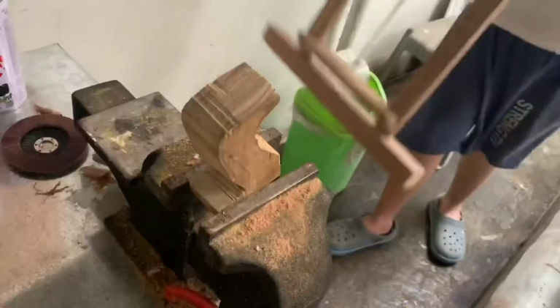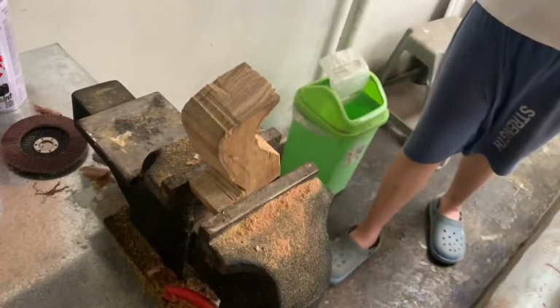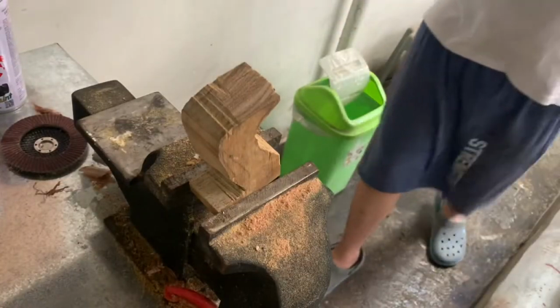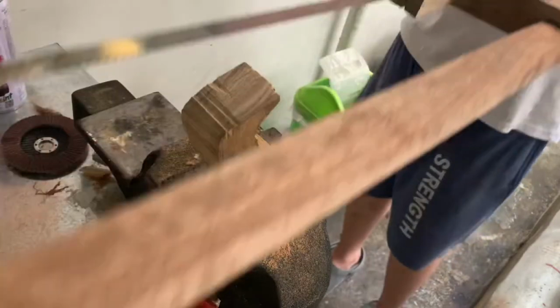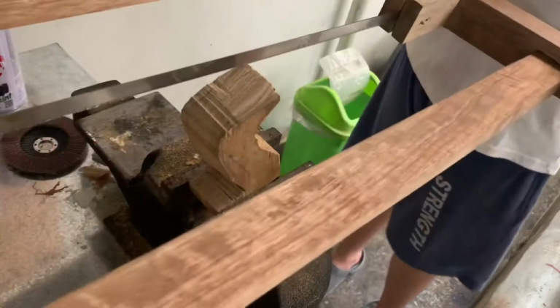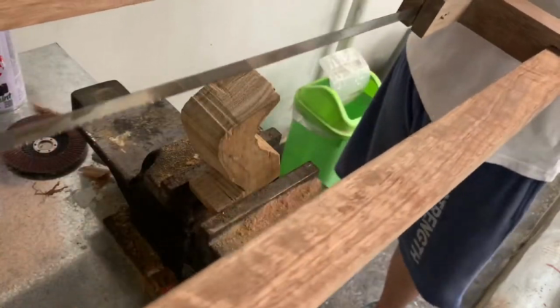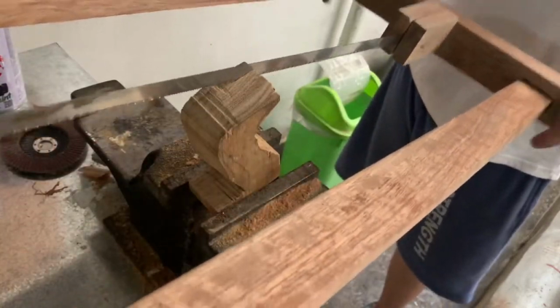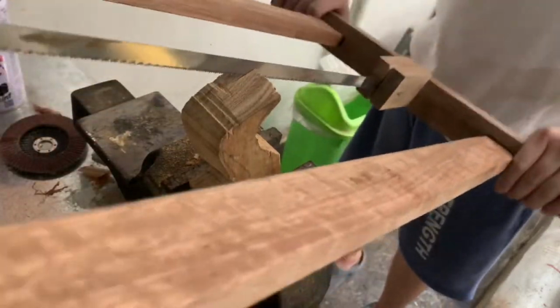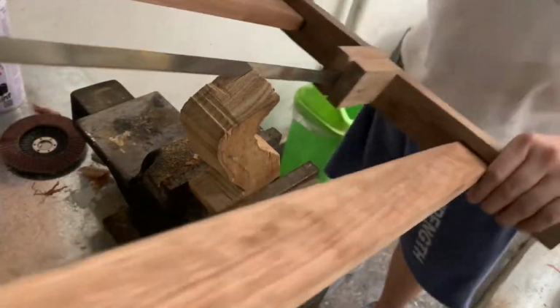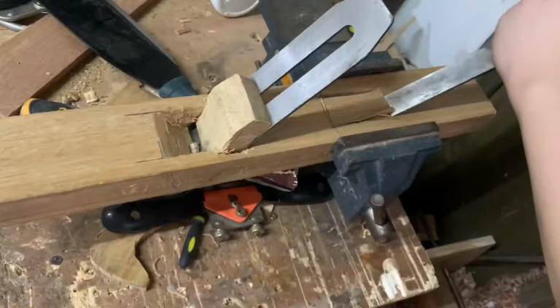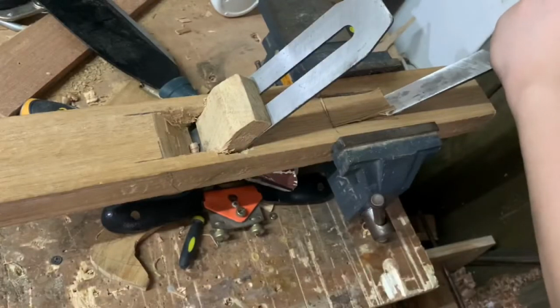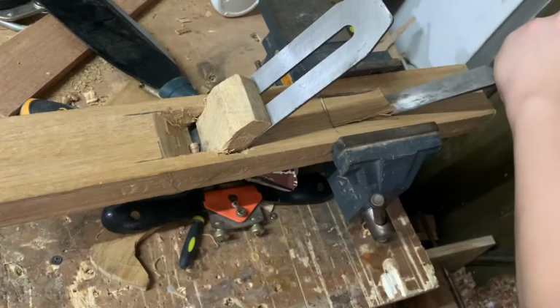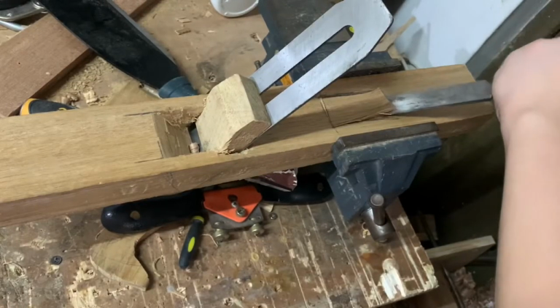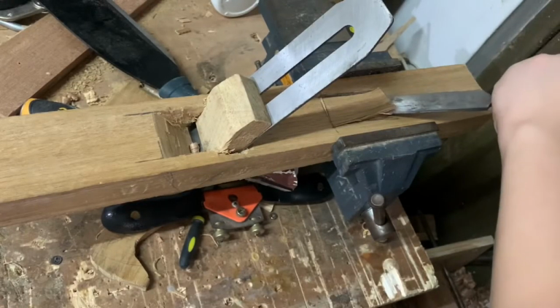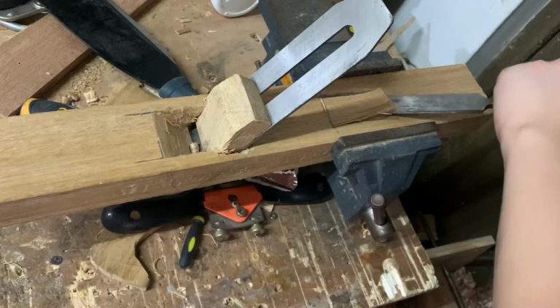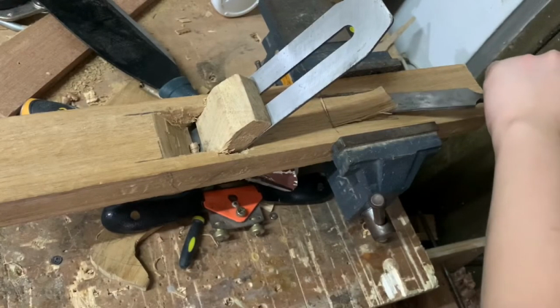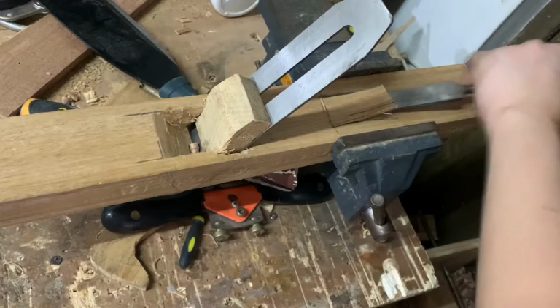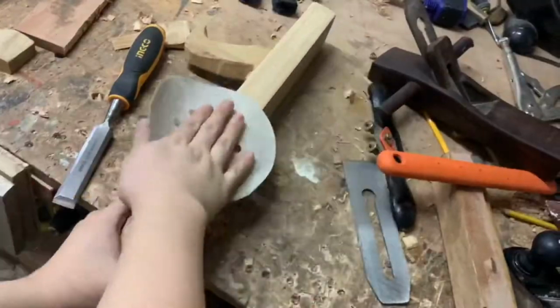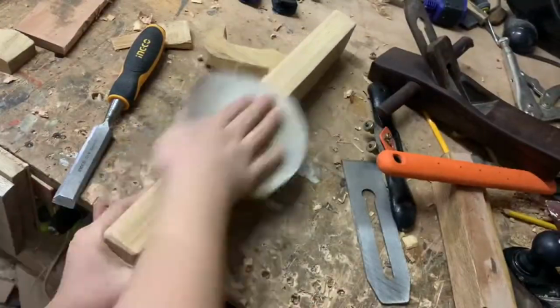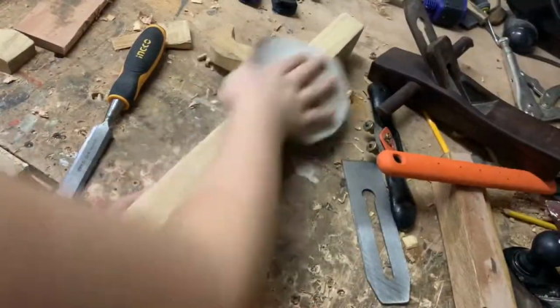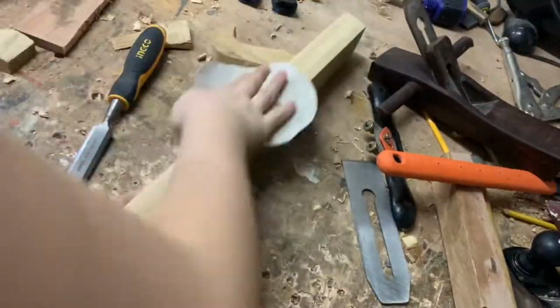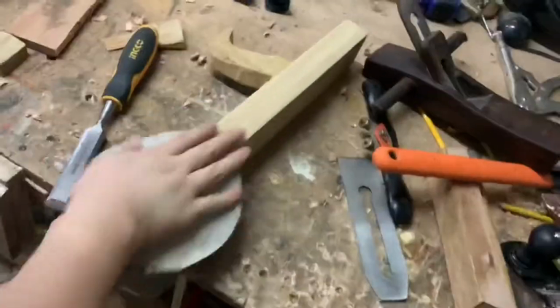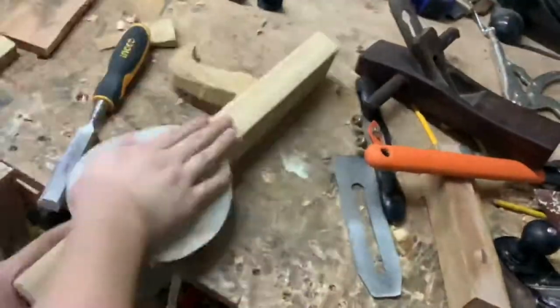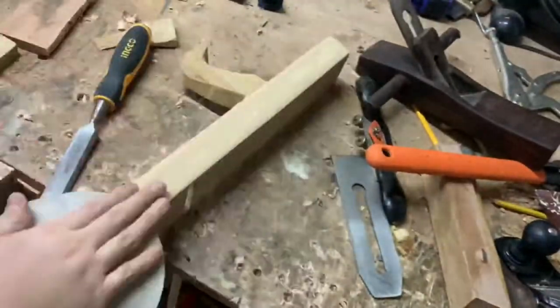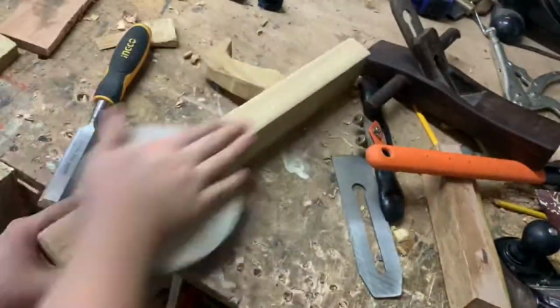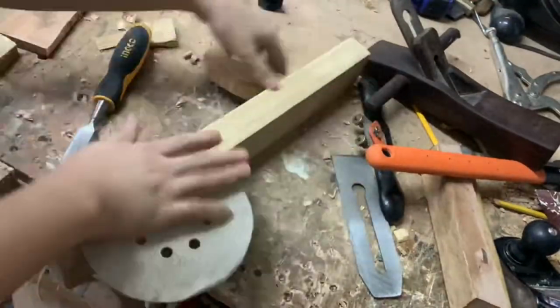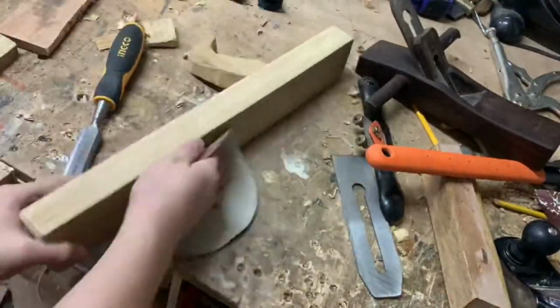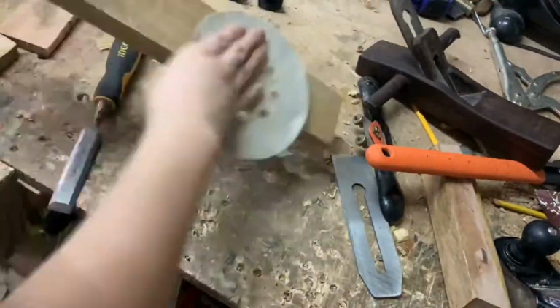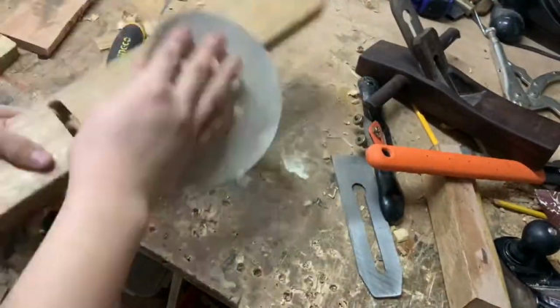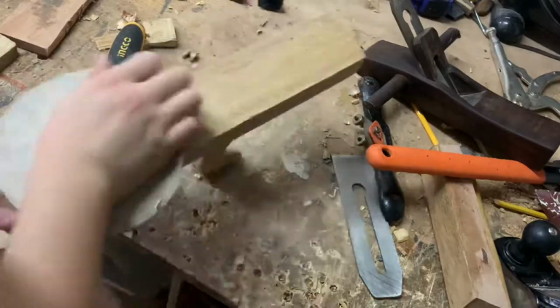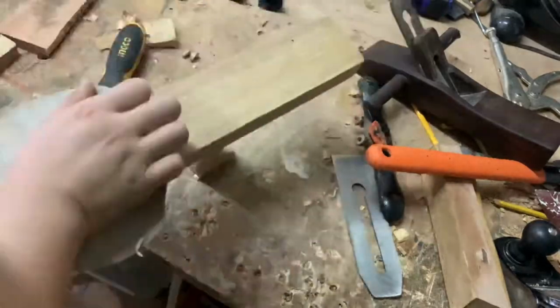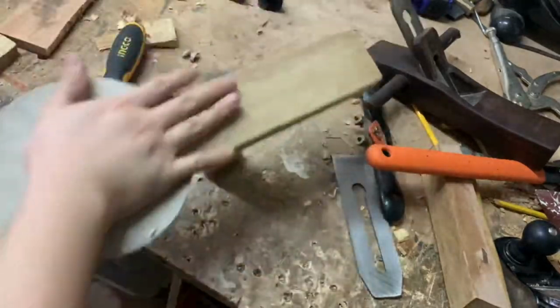Next, I'm gonna re-saw my handle since it's too thick. Then I will mortise out a hole to fit my handle. After gluing the handle in with regular wood glue, I'm now going to sand the plane.